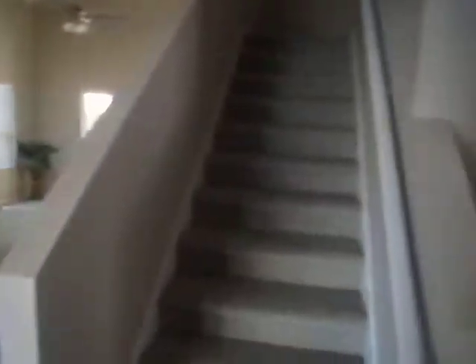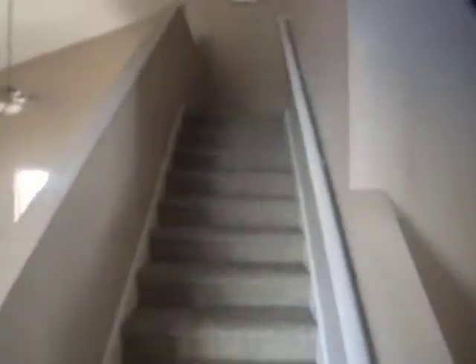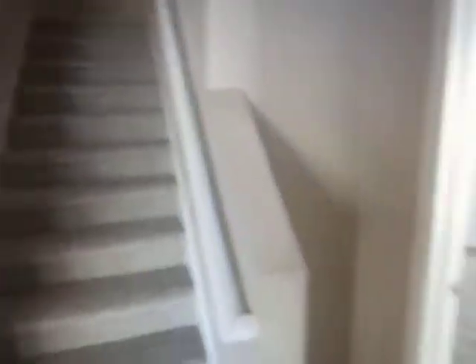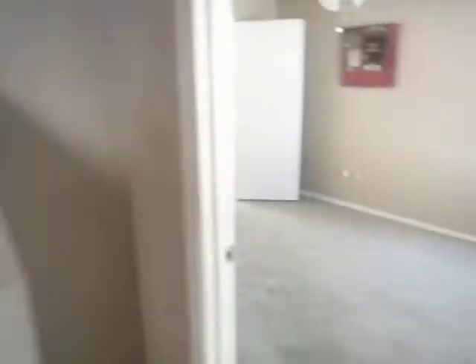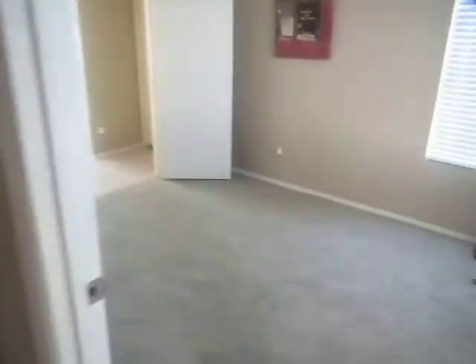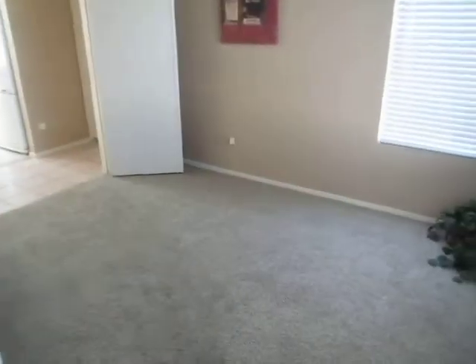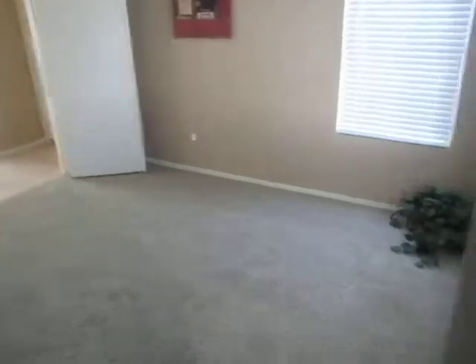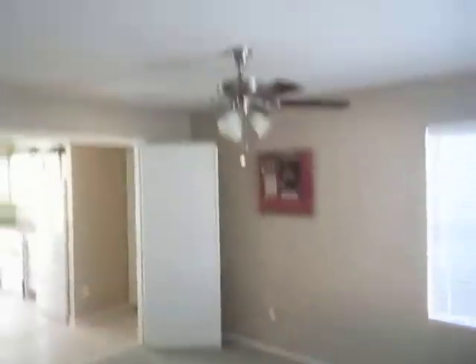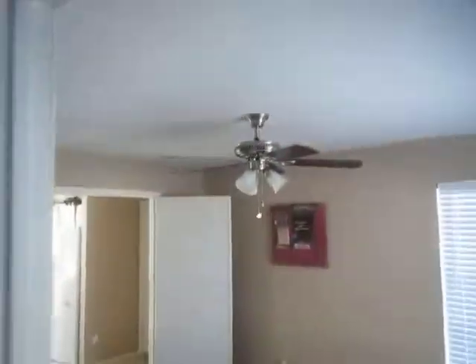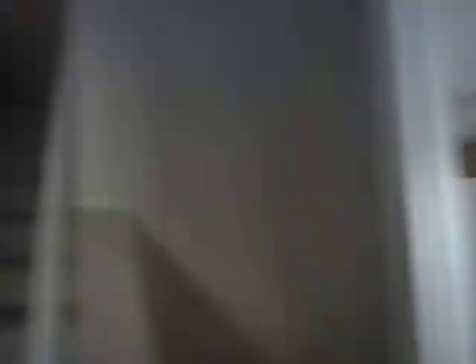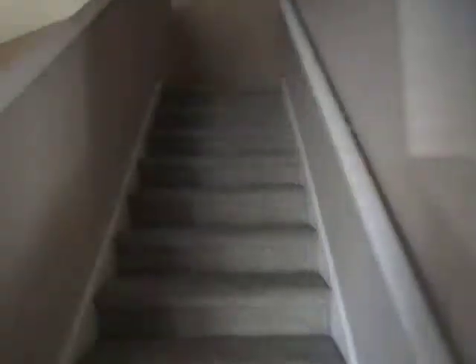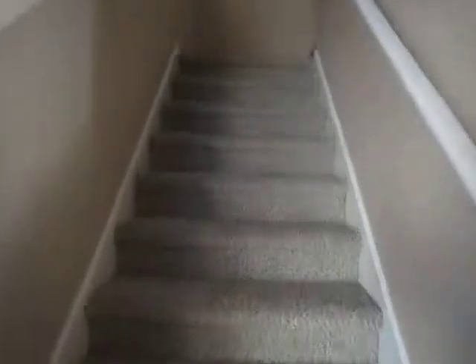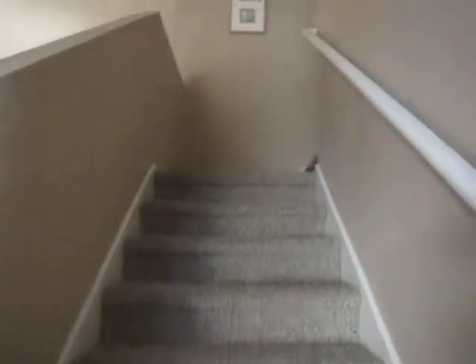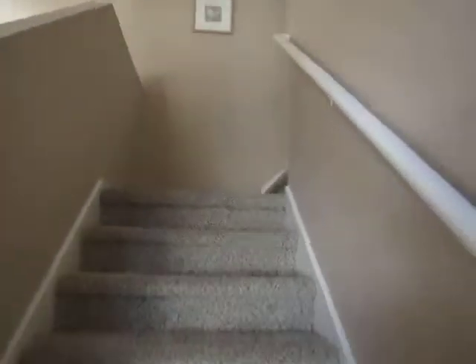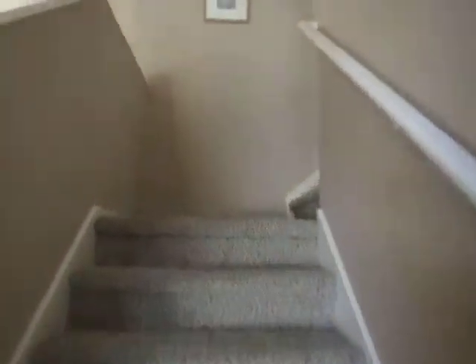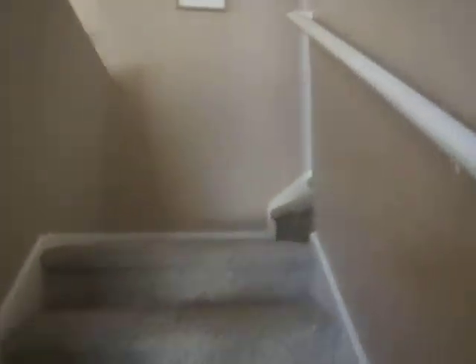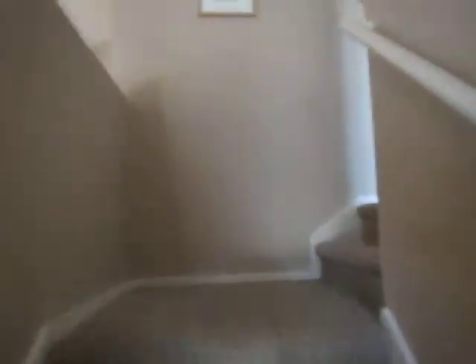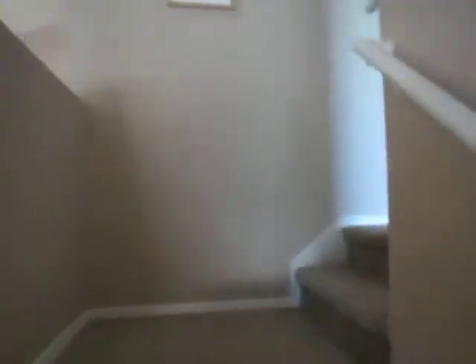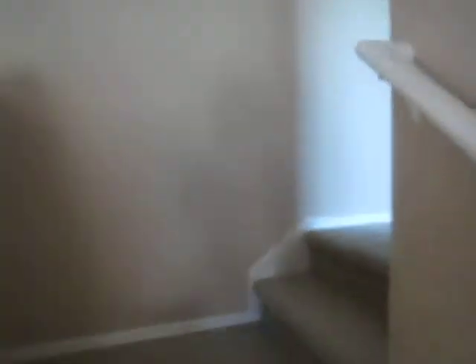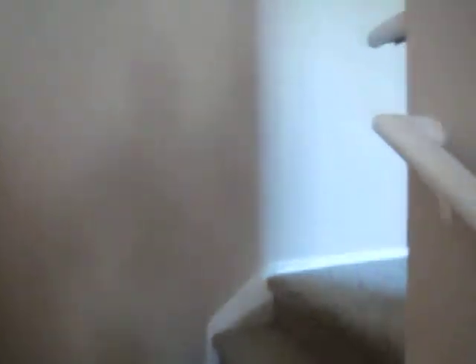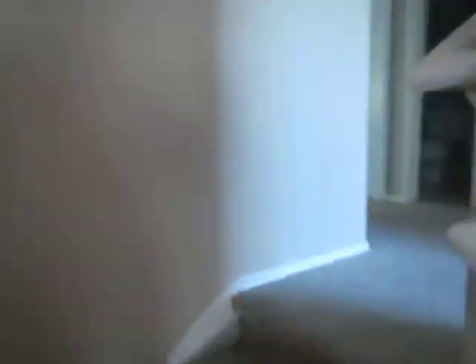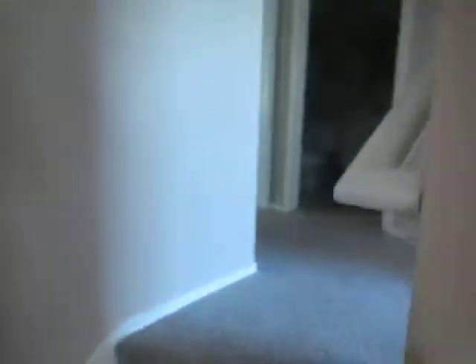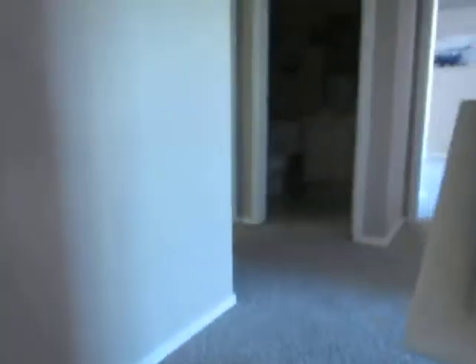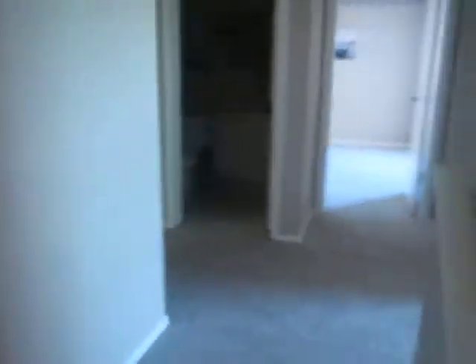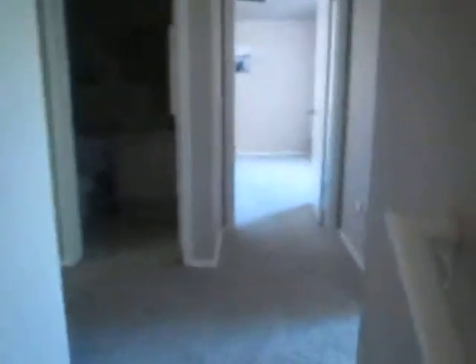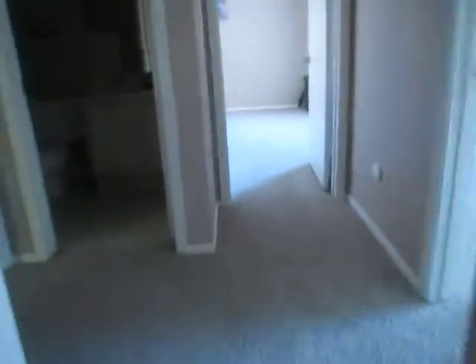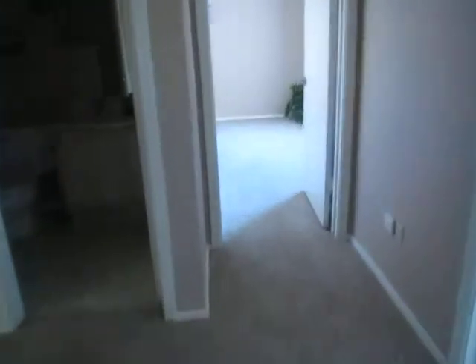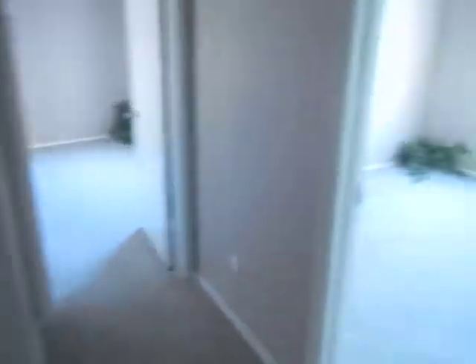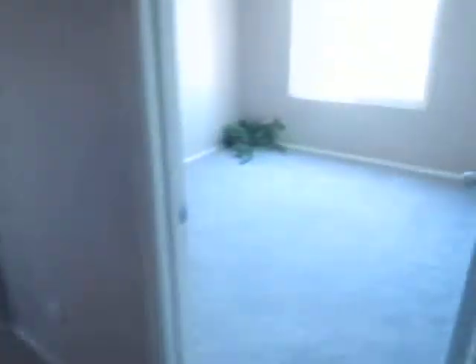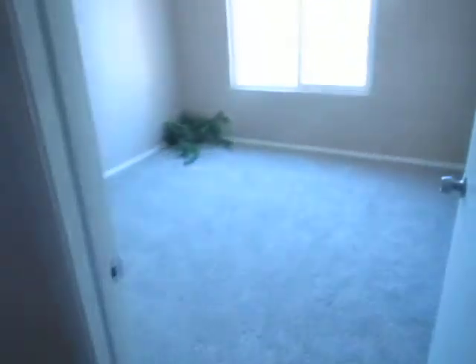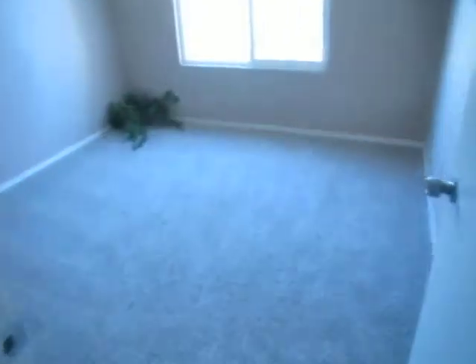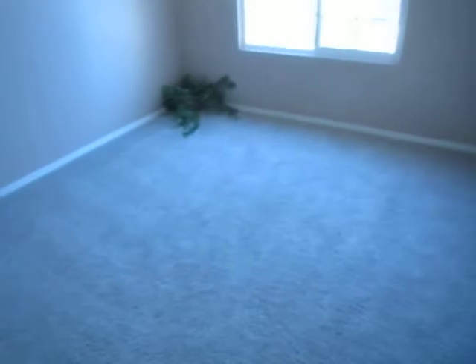There's the stairs, and again there's the den from this angle. Let's go upstairs and take a look. Moving through this quickly so the video will not have problems loading.